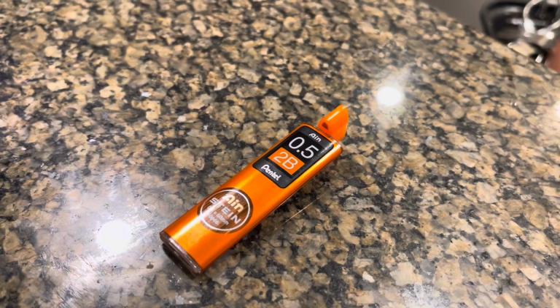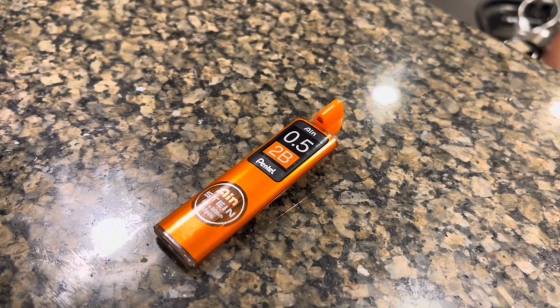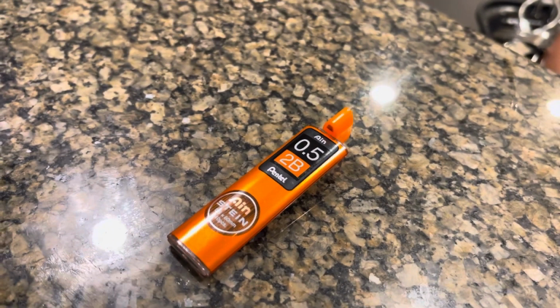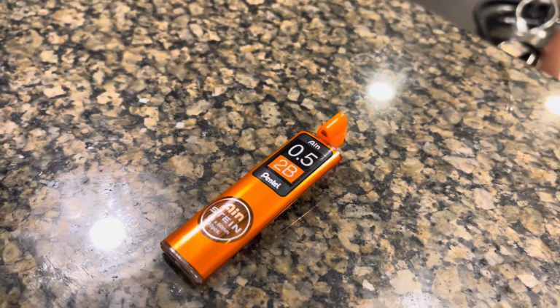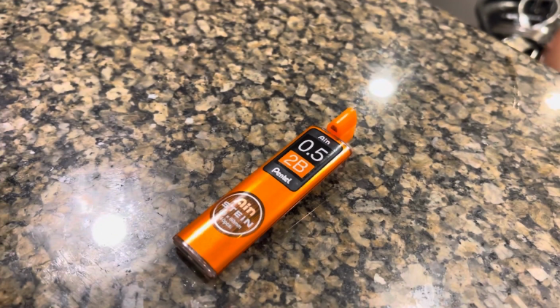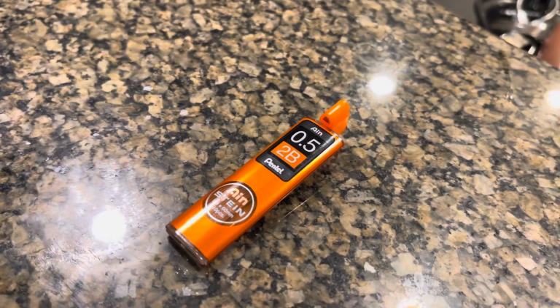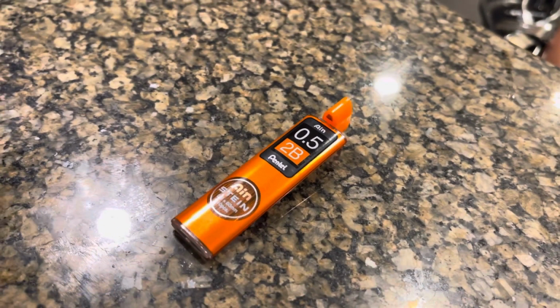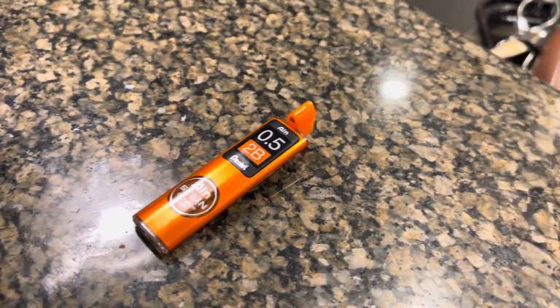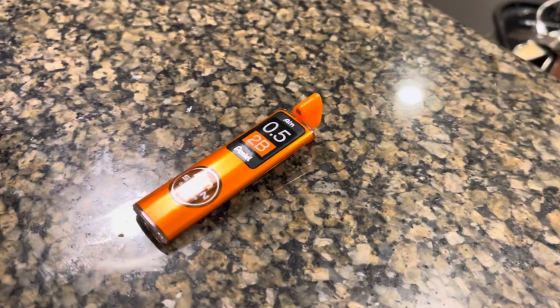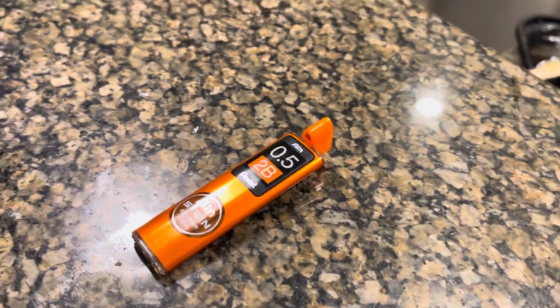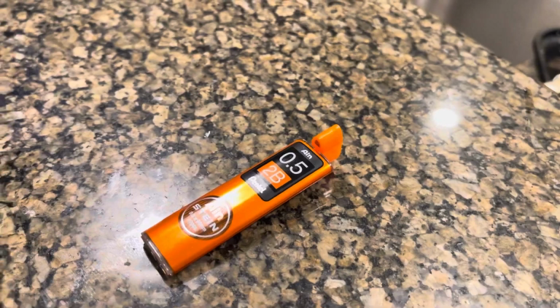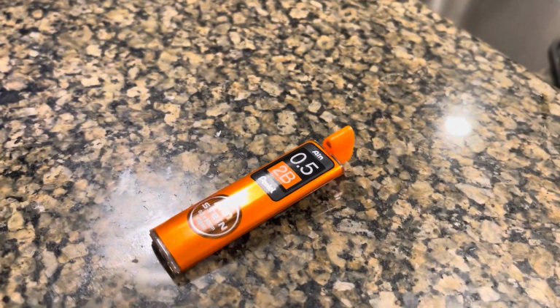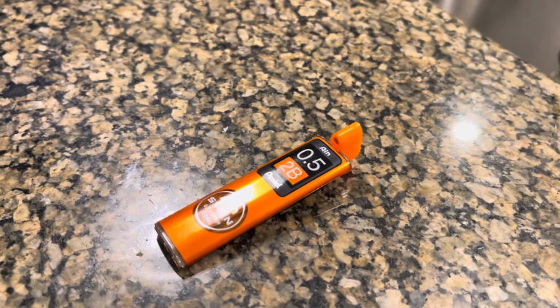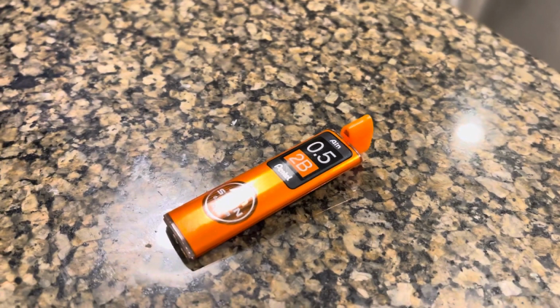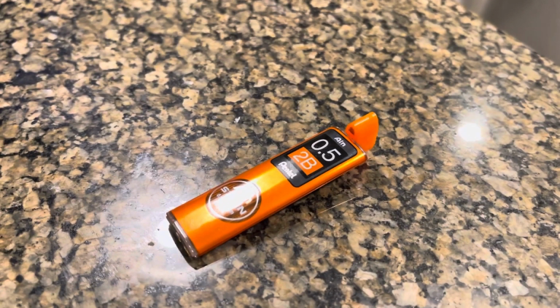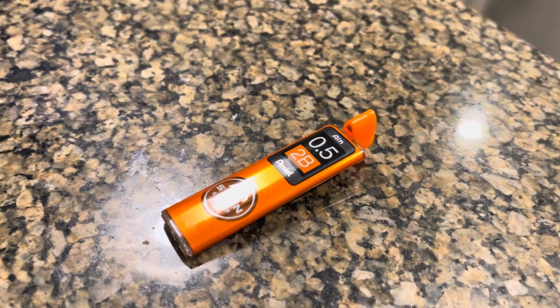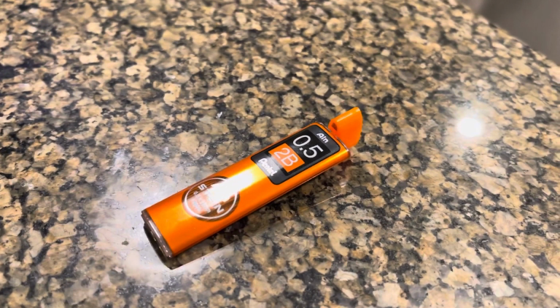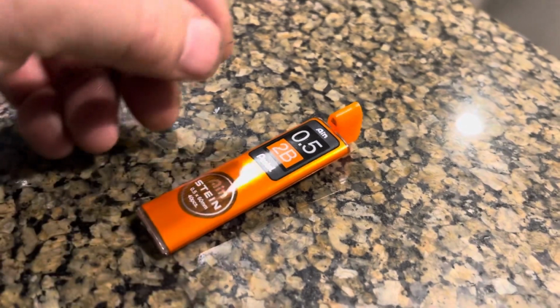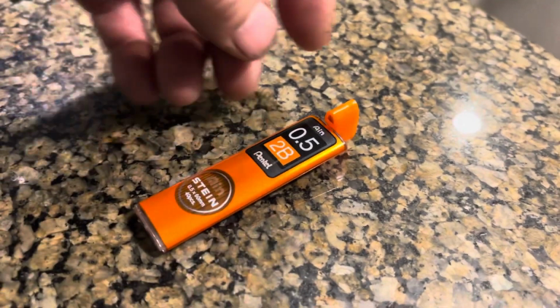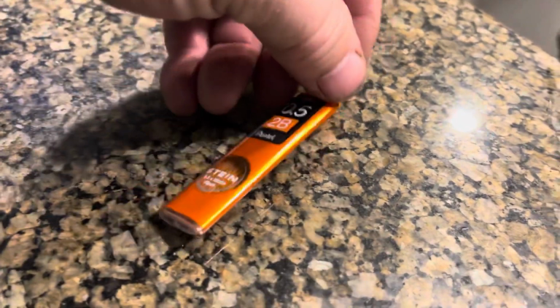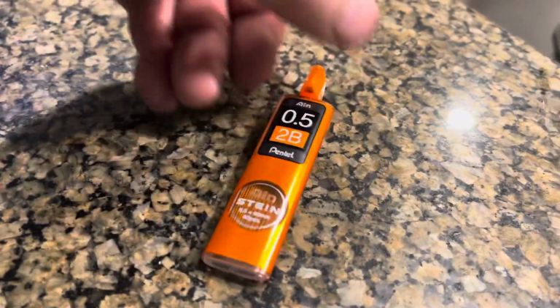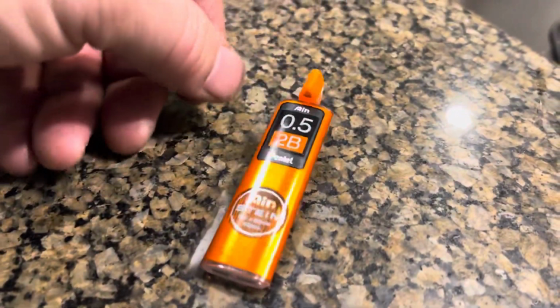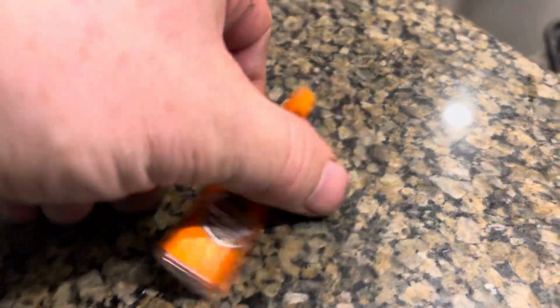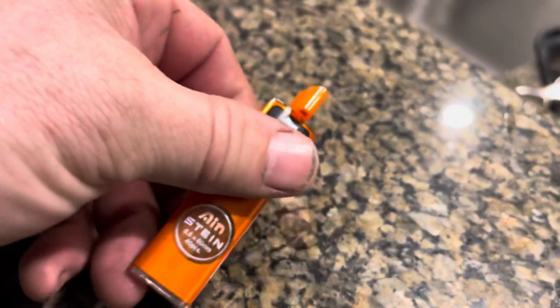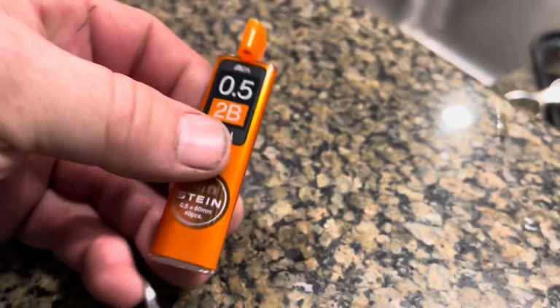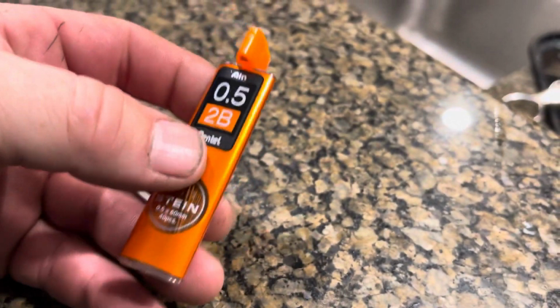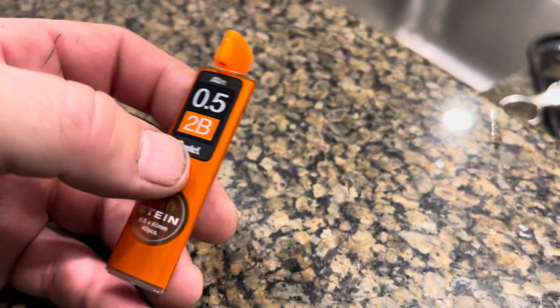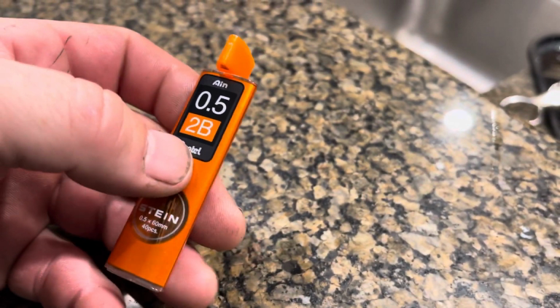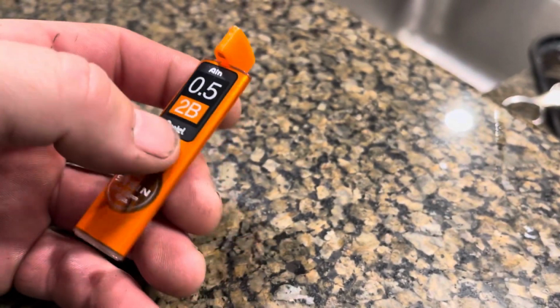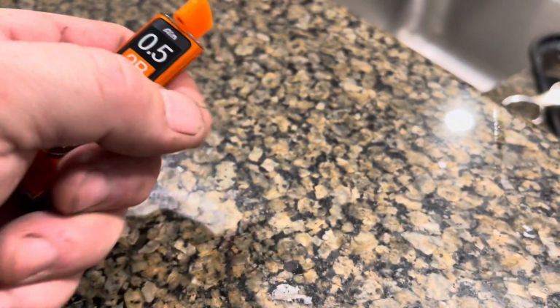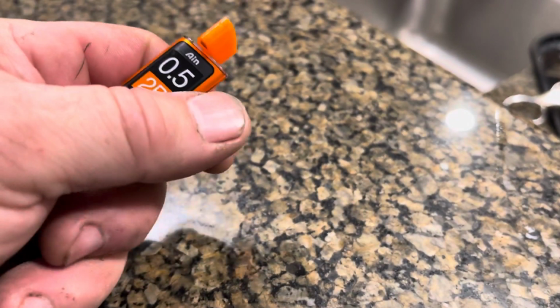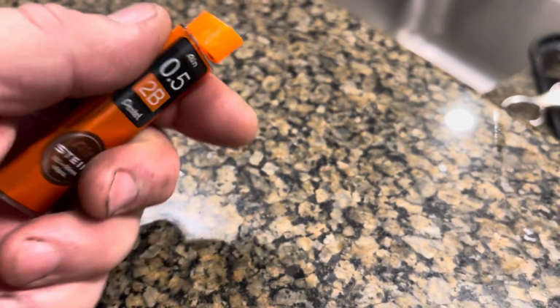I only have one free hand since I'm holding my phone to video this, but I felt like an idiot because I couldn't open this thing. I thought this cap lifted off, but it just twists.